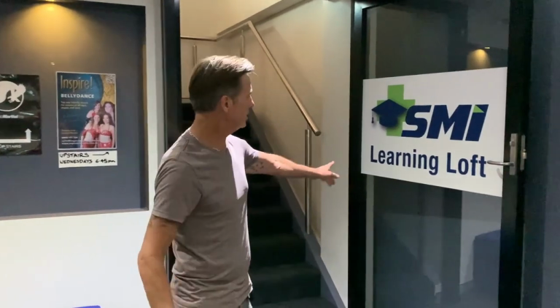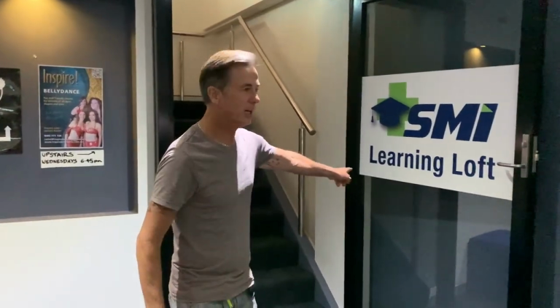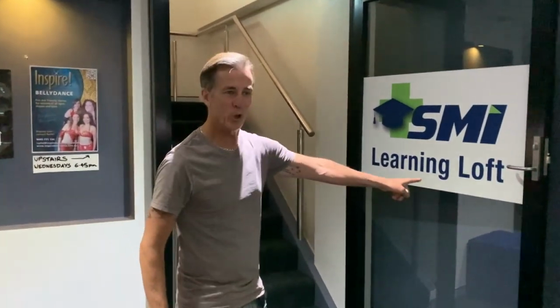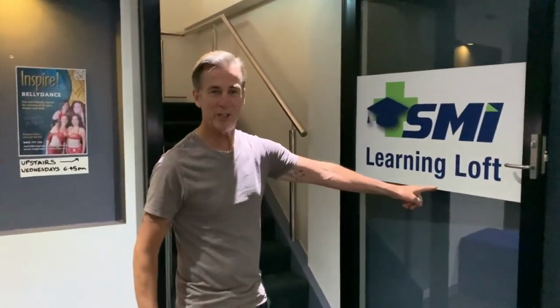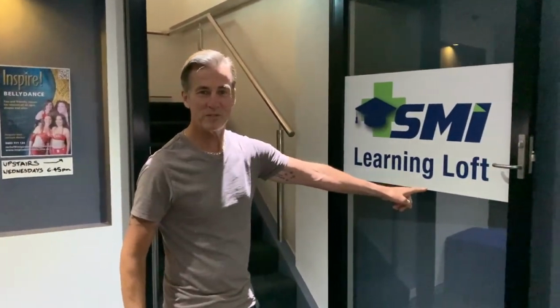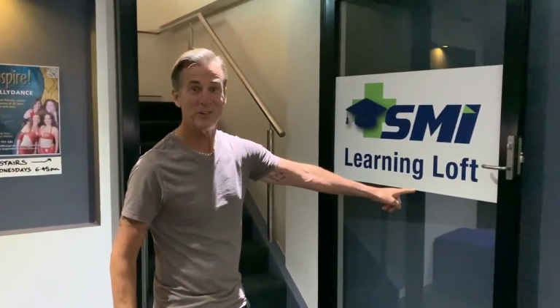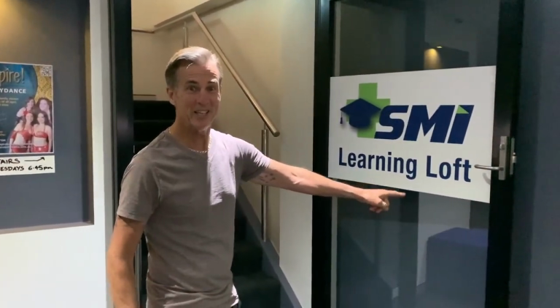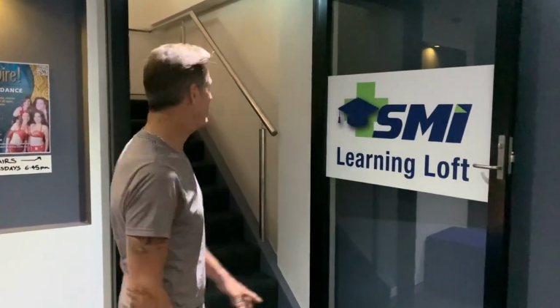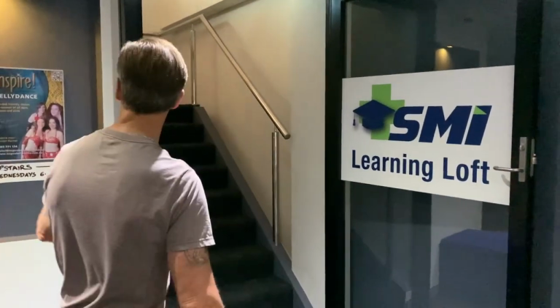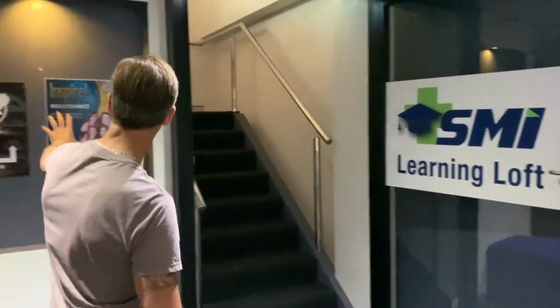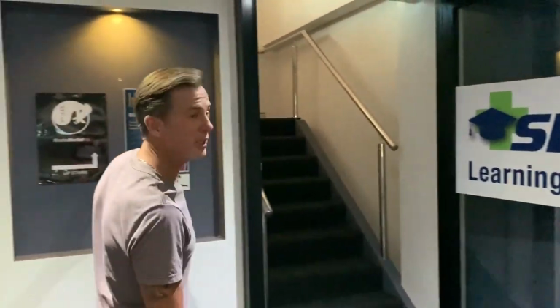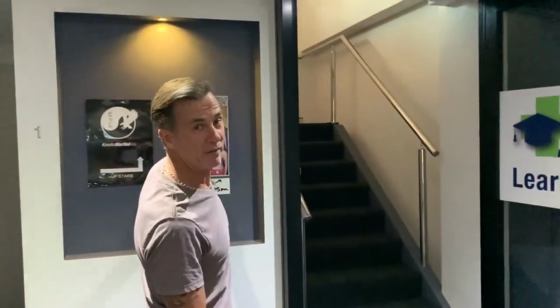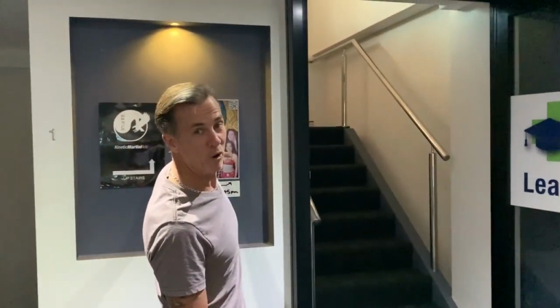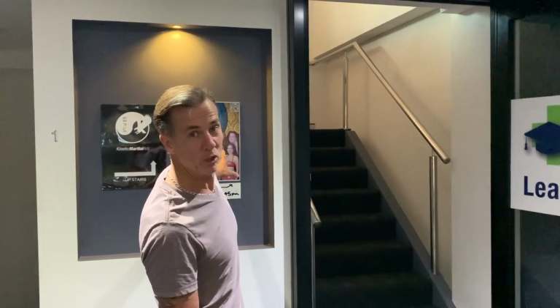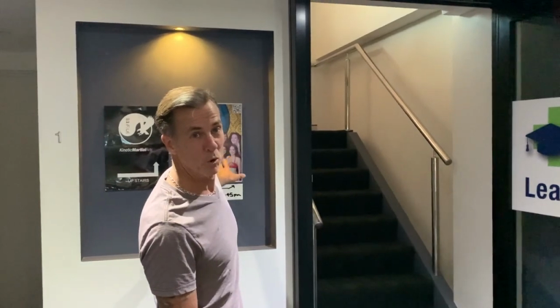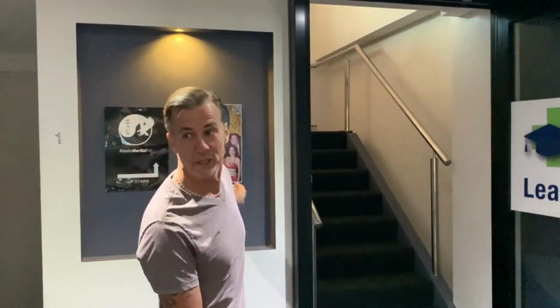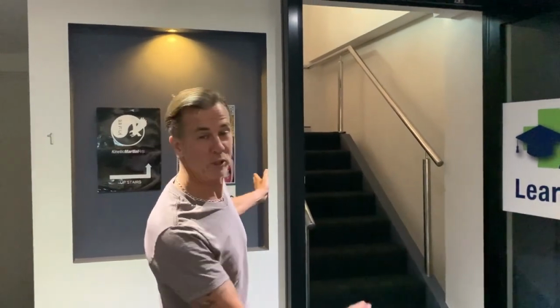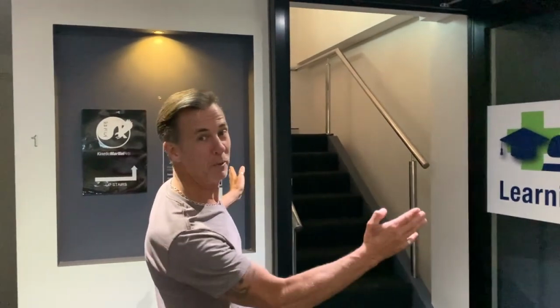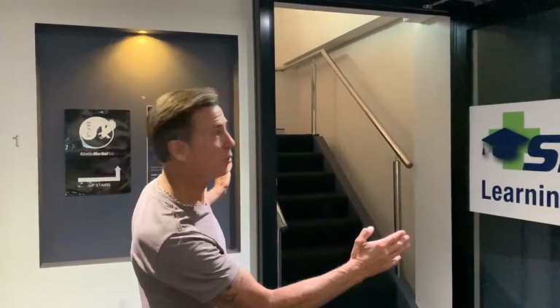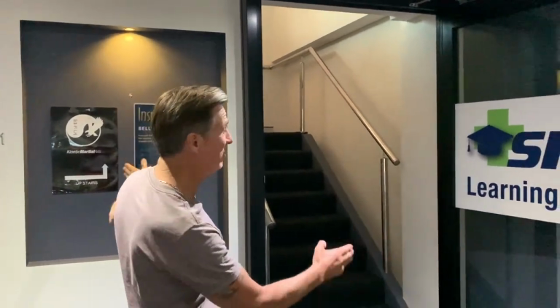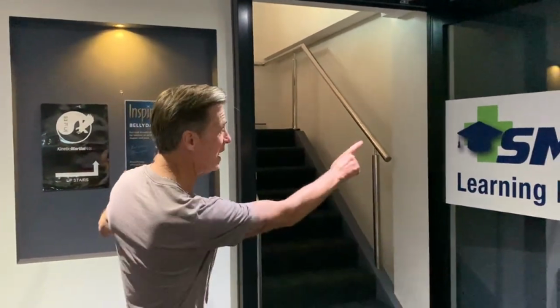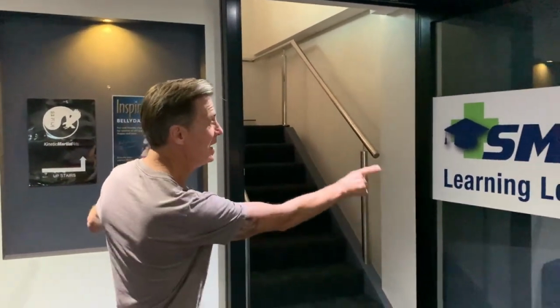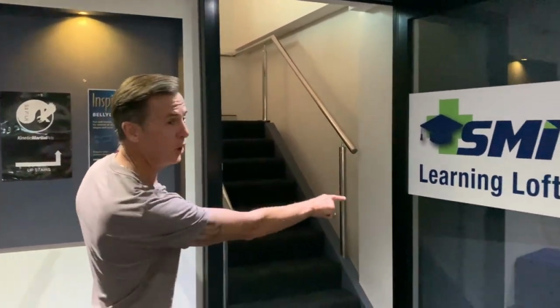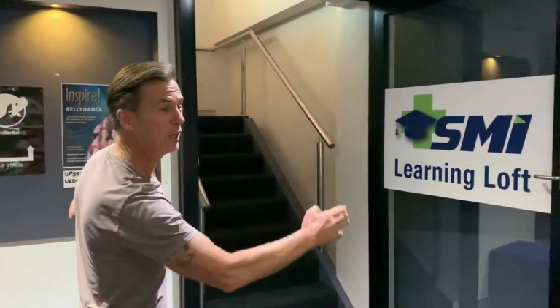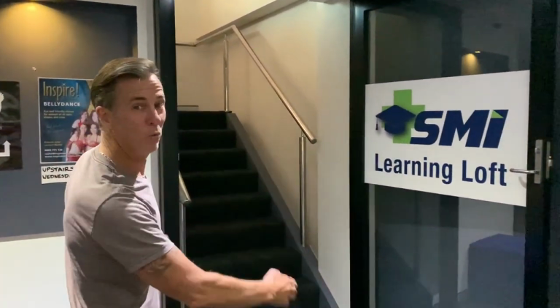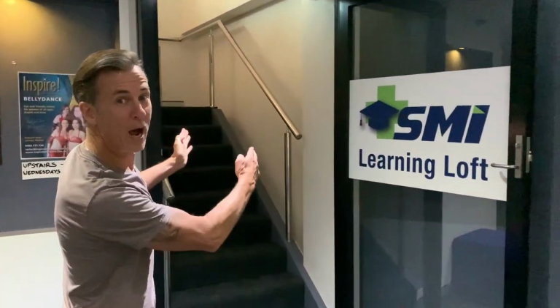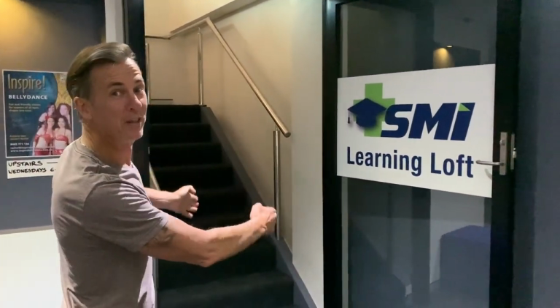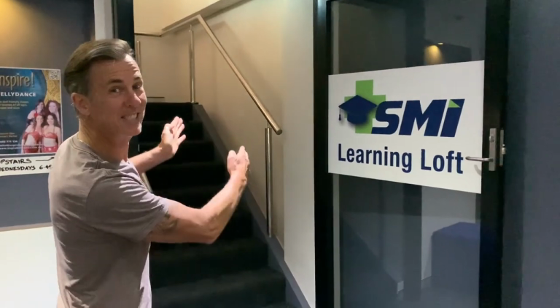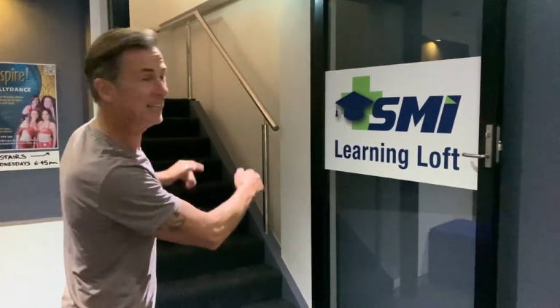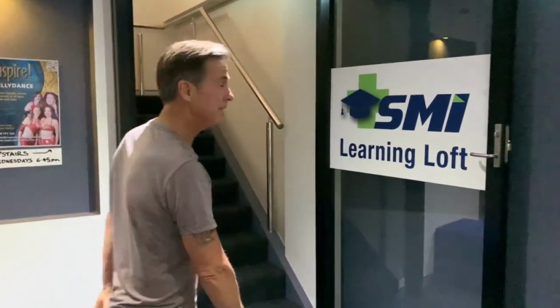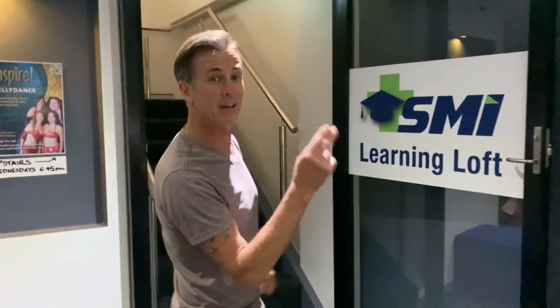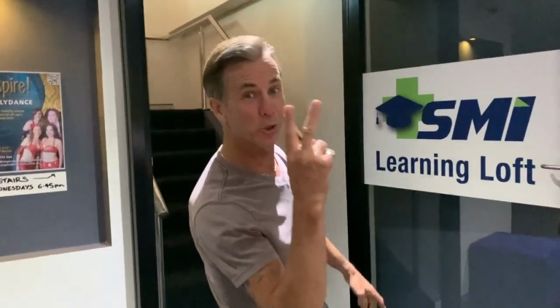You're going to see Learning Loft — really easy. You'll probably see one of our flyers on the wall, so you know it's going to be between the flyer and the Learning Loft. Walk up the stairs — that's level two.